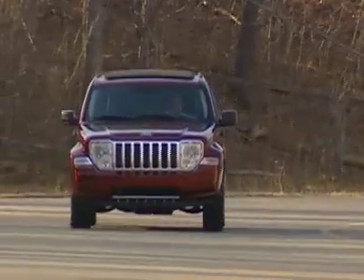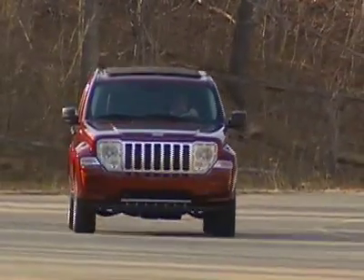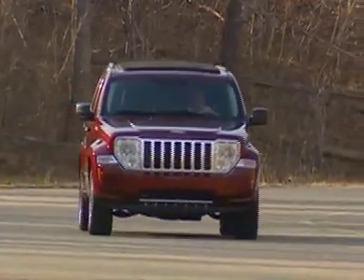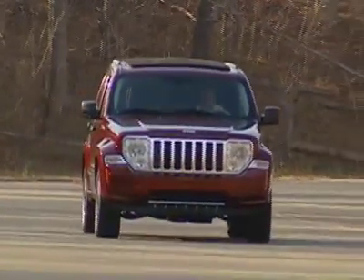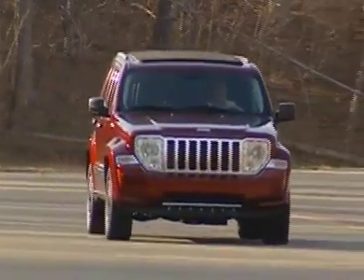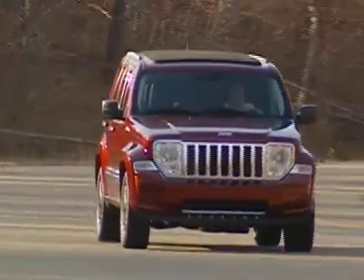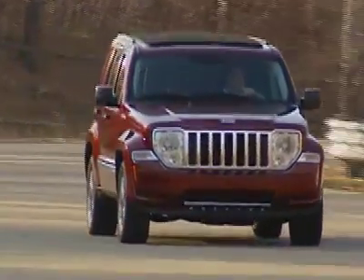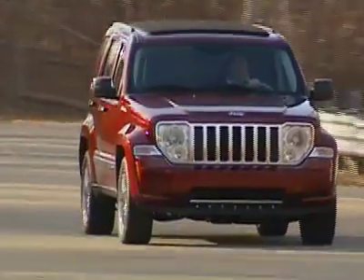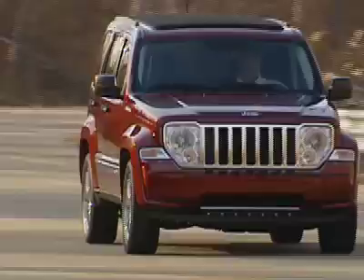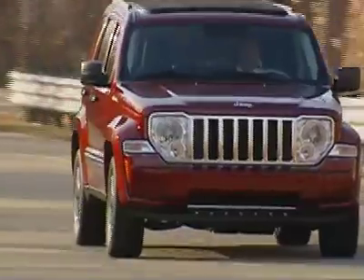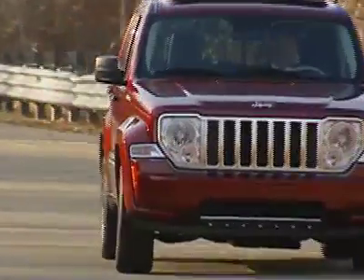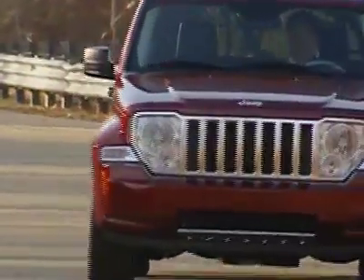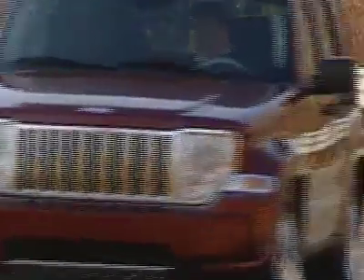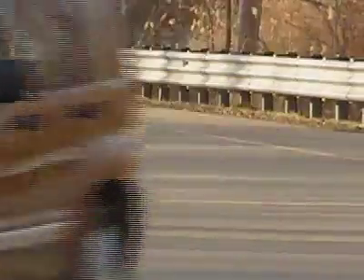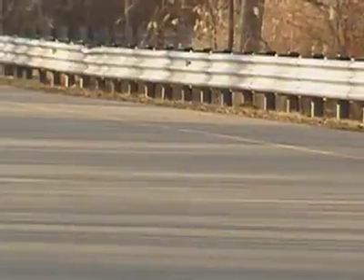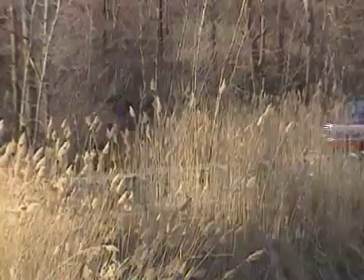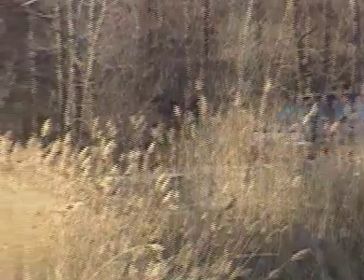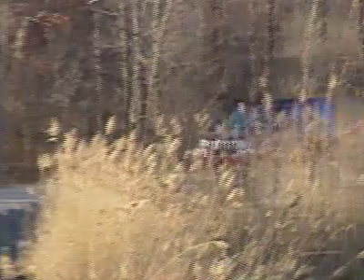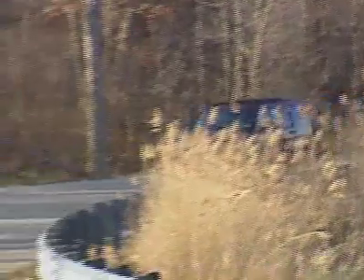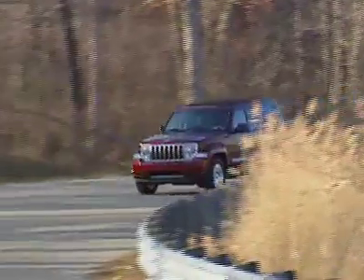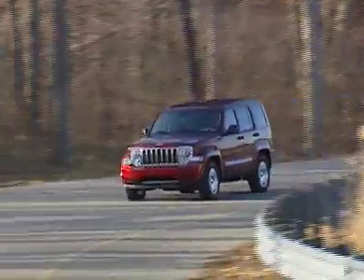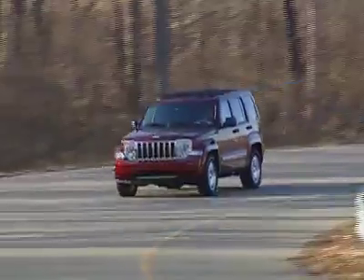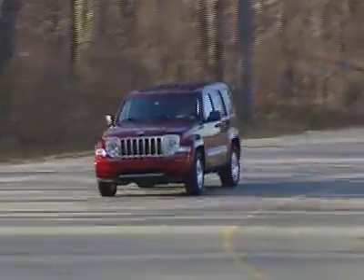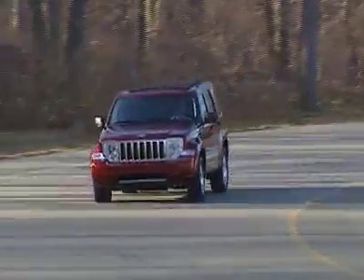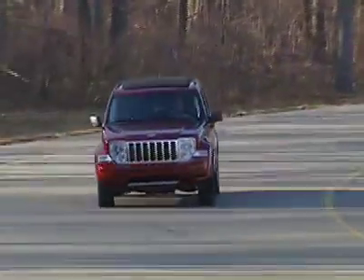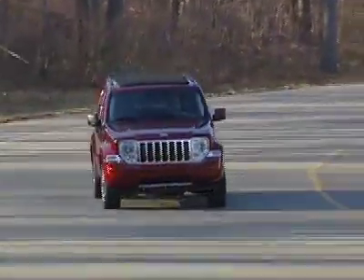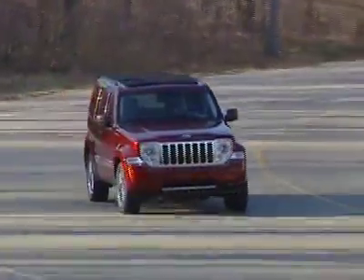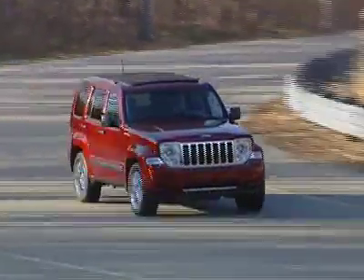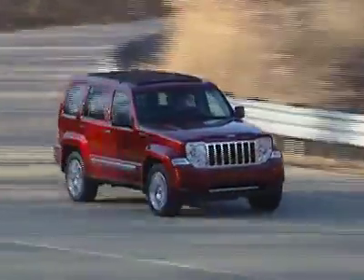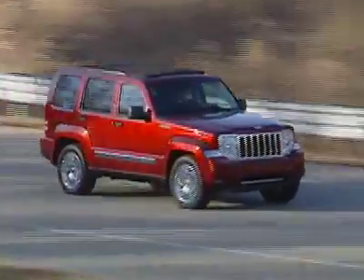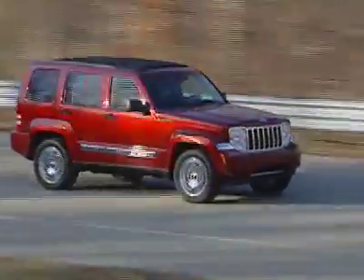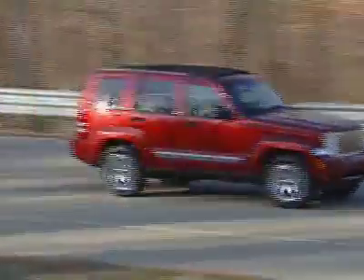The Liberty is available in Sport and Limited trims, as well as two and four wheel drive. Pricing ranges from $21,000 for a 4x2 base and can reach over $31,000 for a fully loaded 4x4 with leather and navigation.